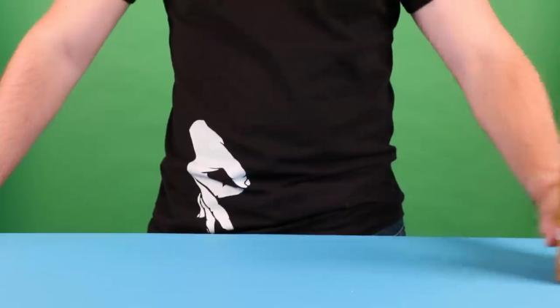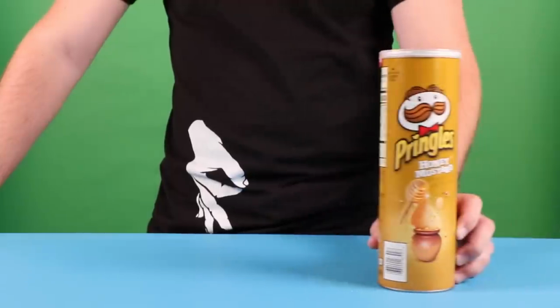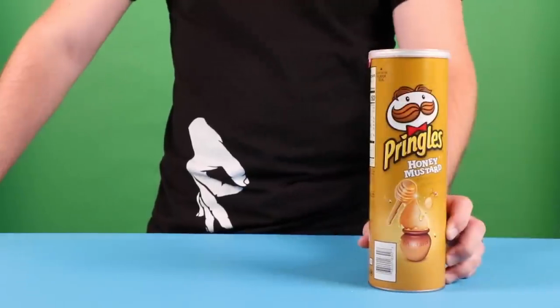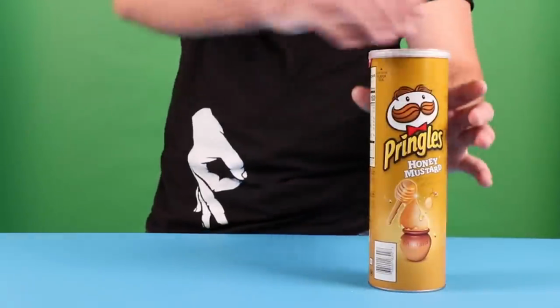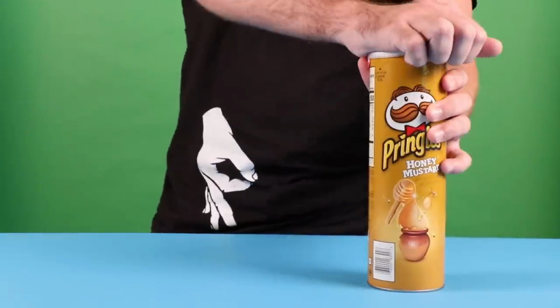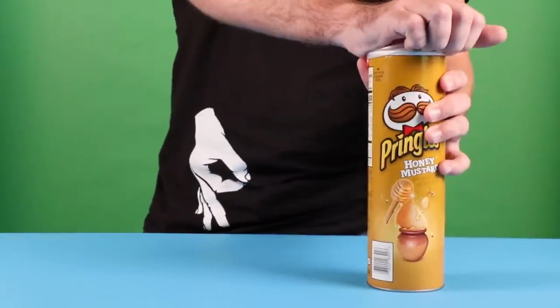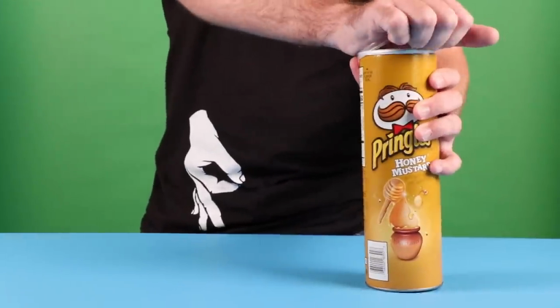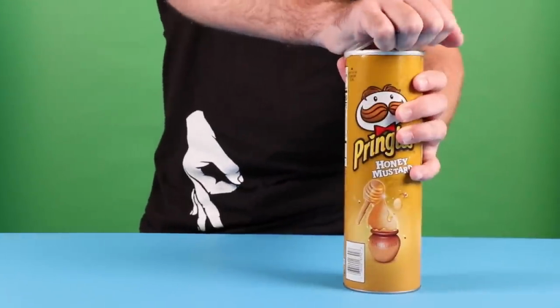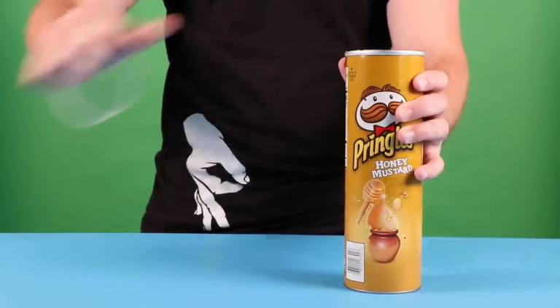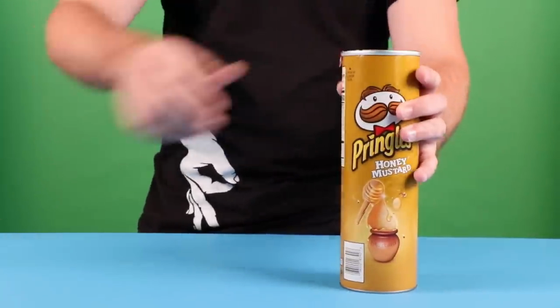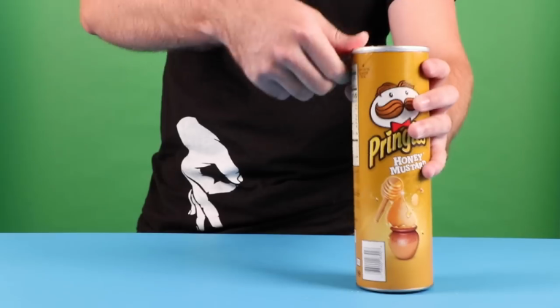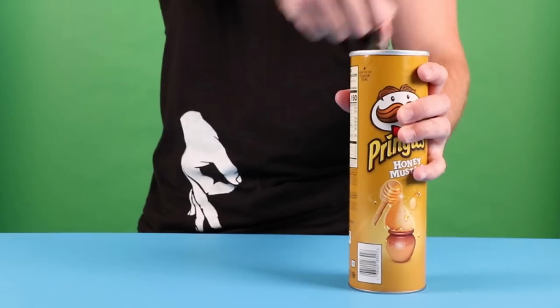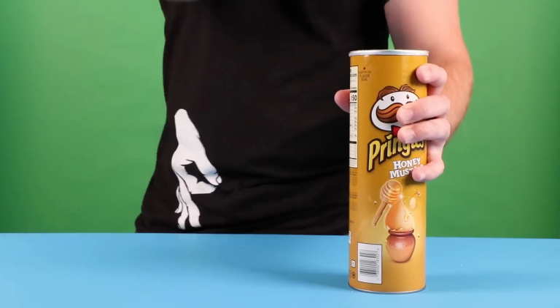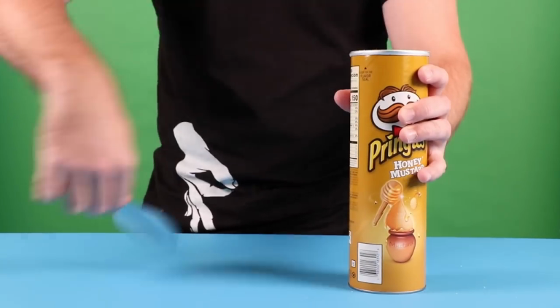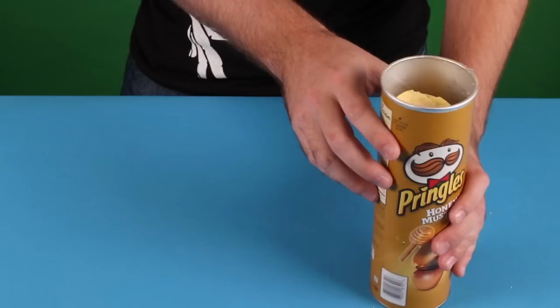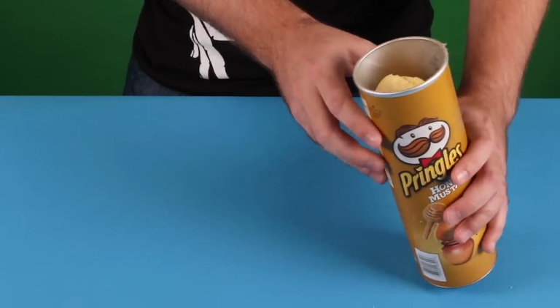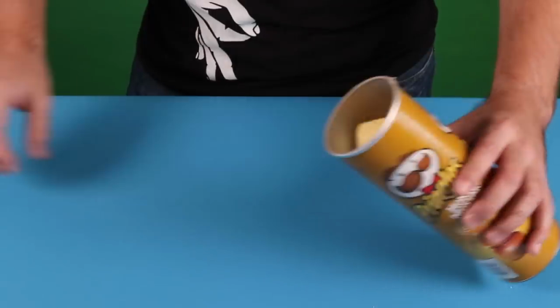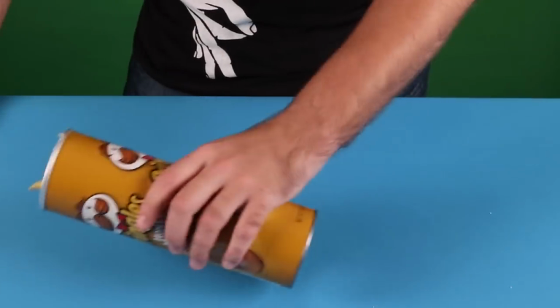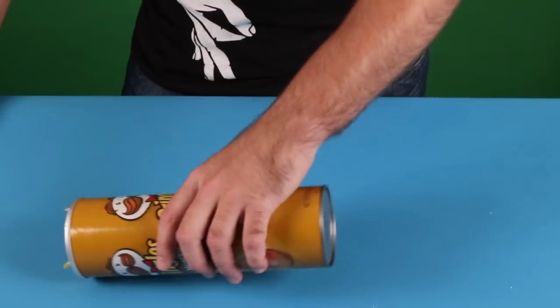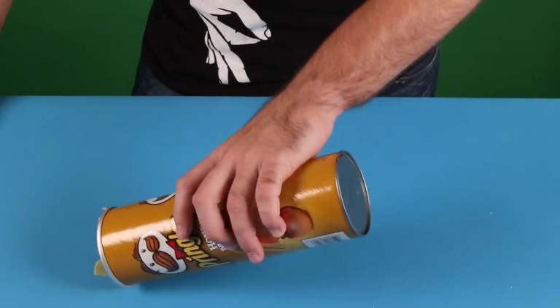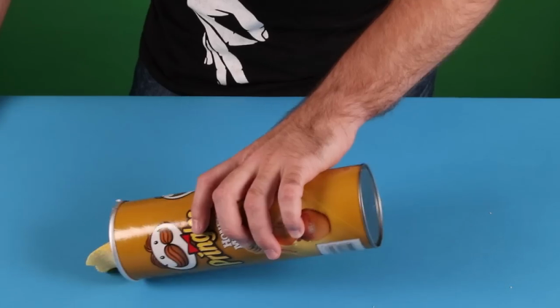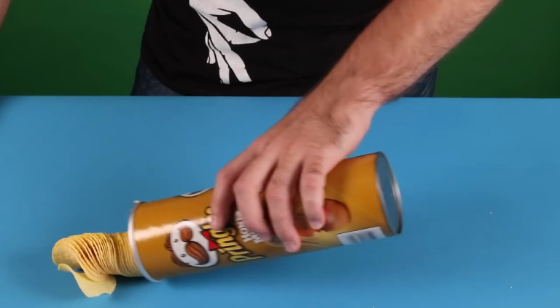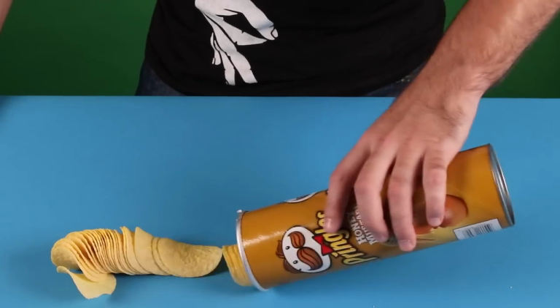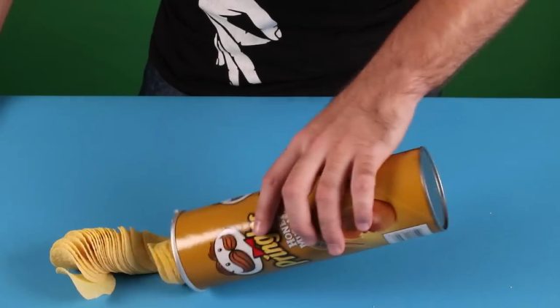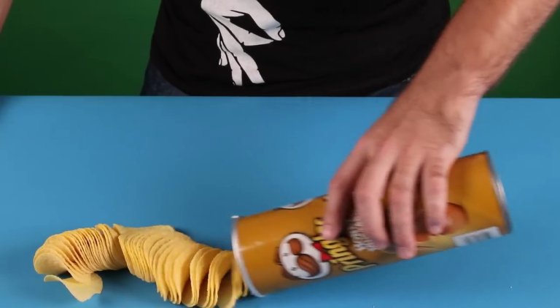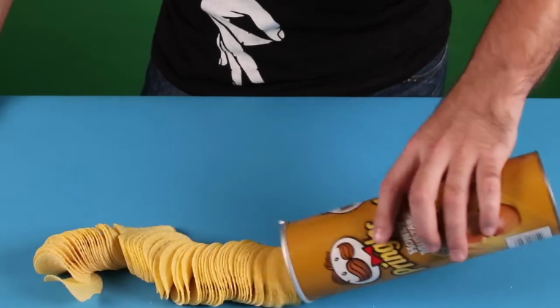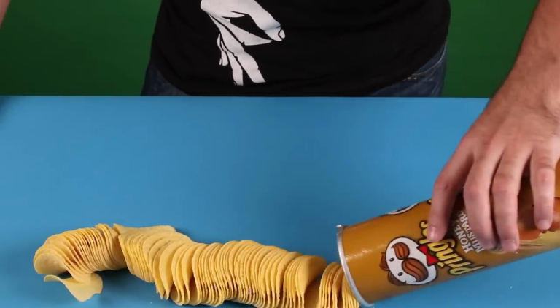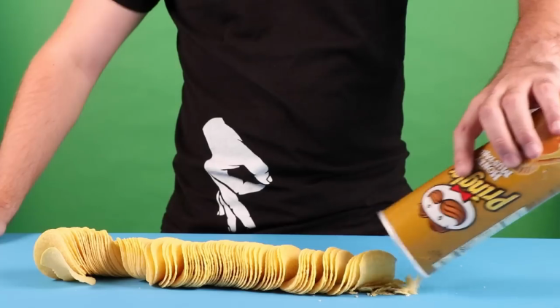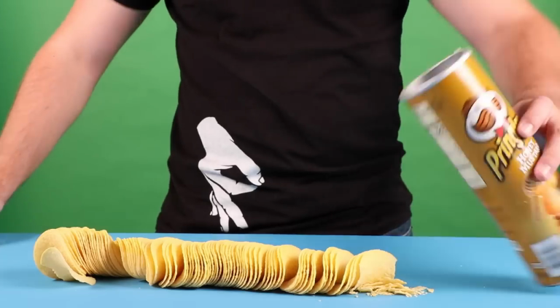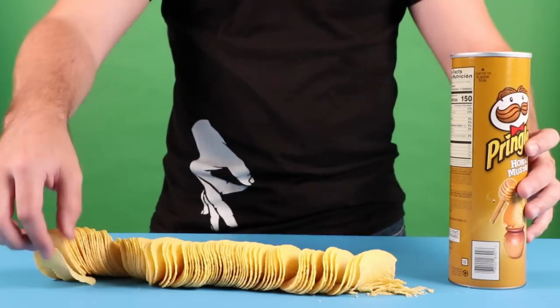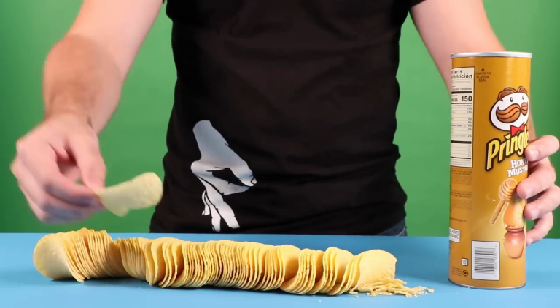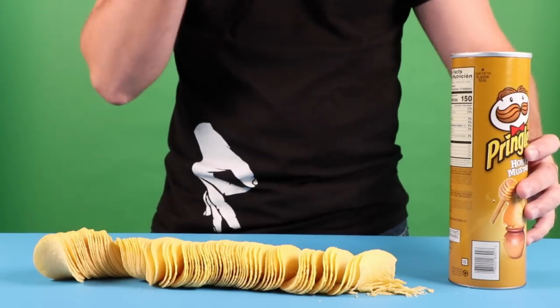Everyone loves a good can of Pringles, but this hack will show you how you can use that empty can once you're finished munching. That's really satisfying, watching him empty it out. Looks like a deck of cards, honestly.